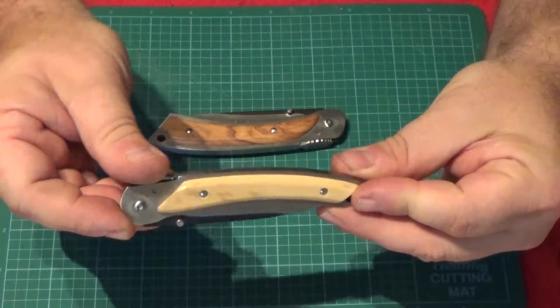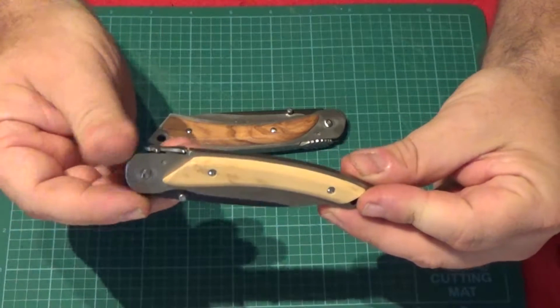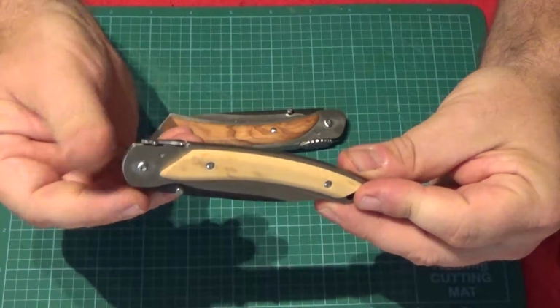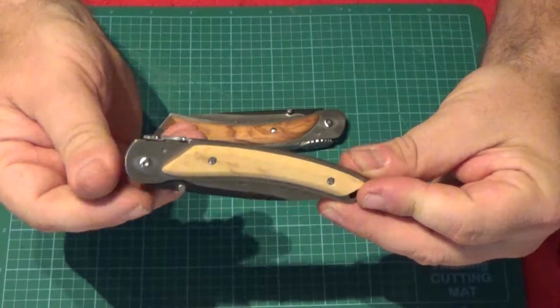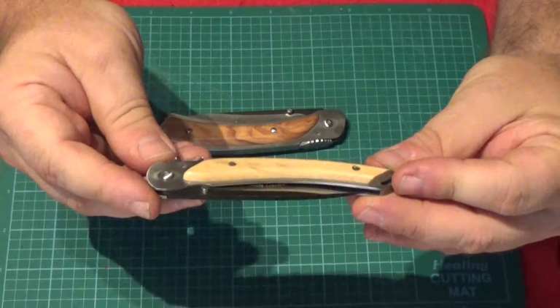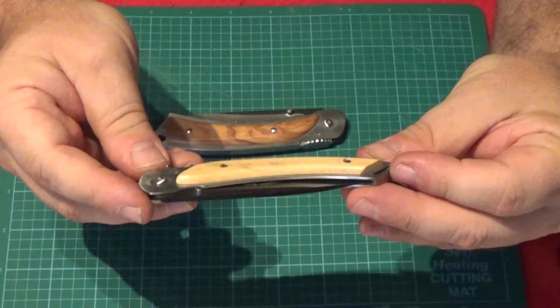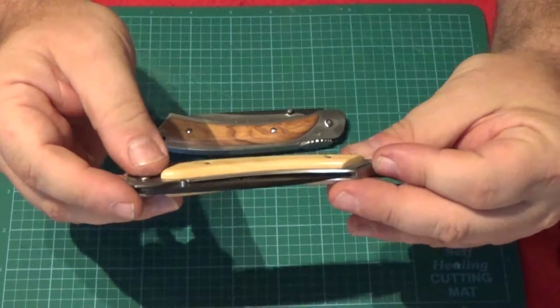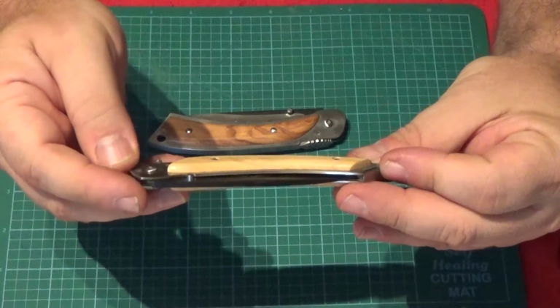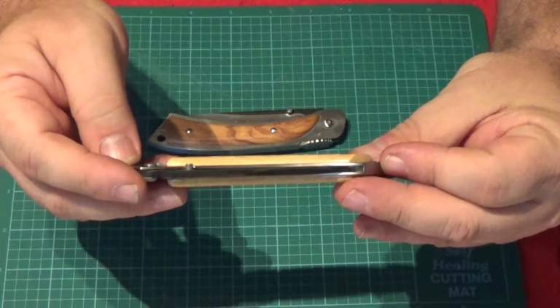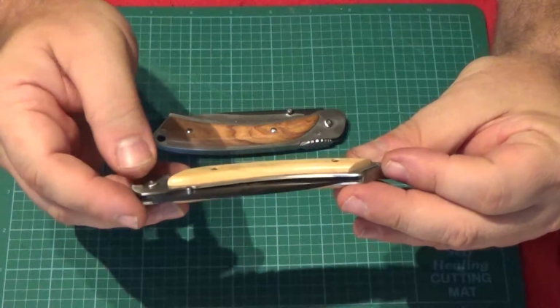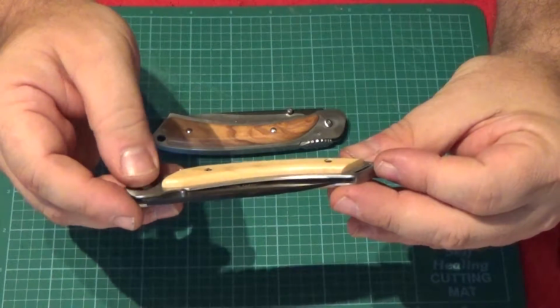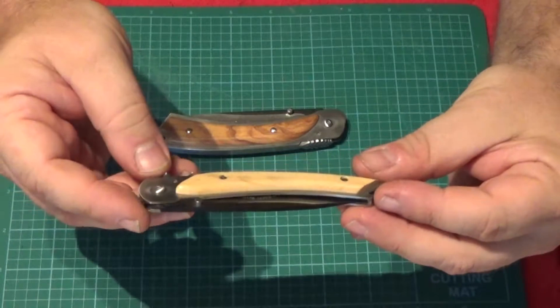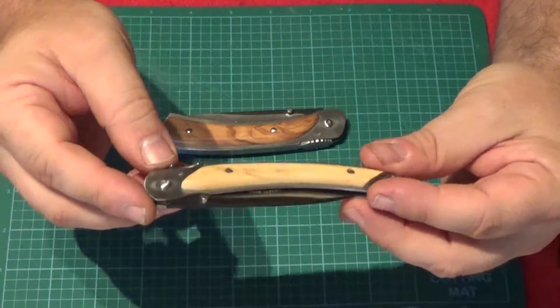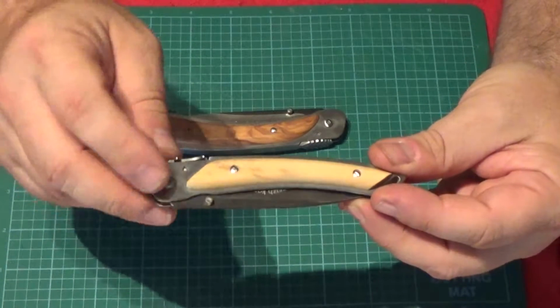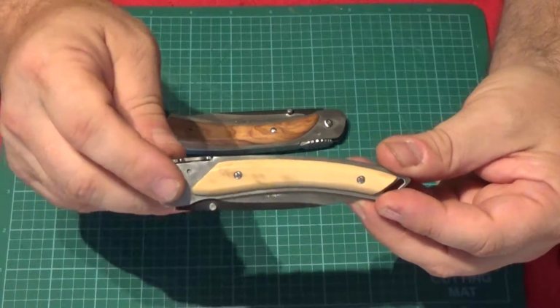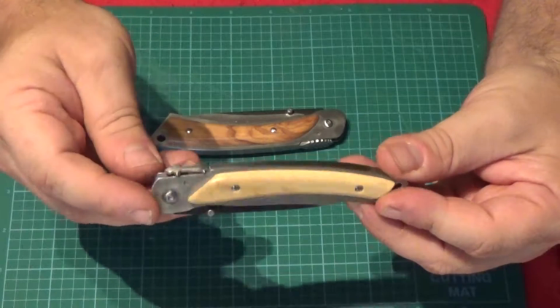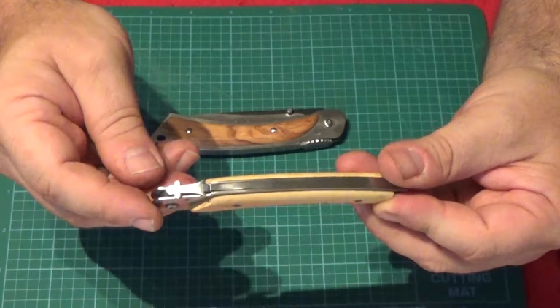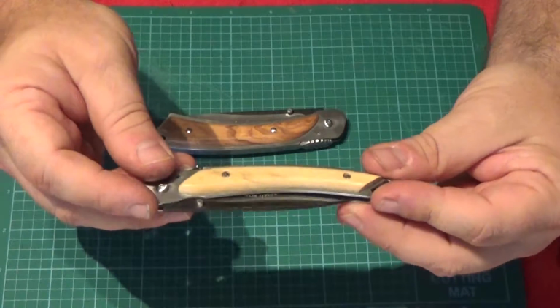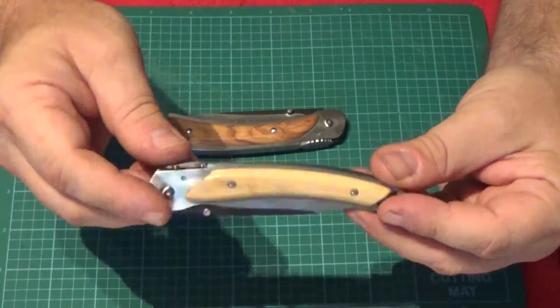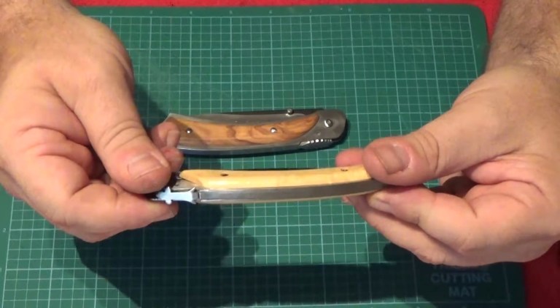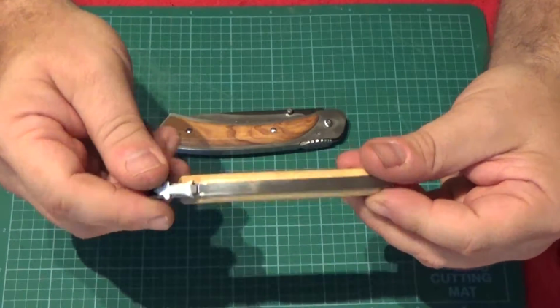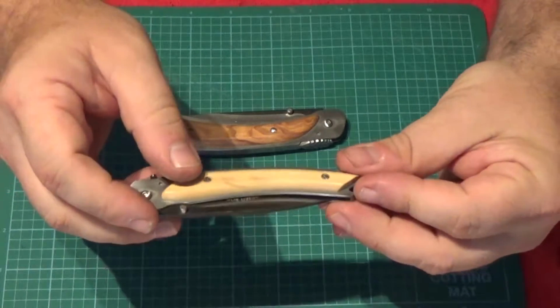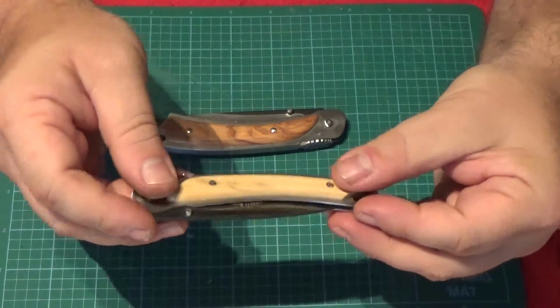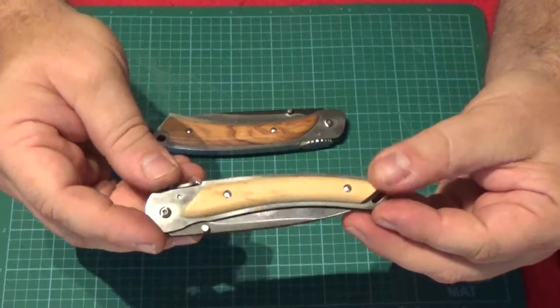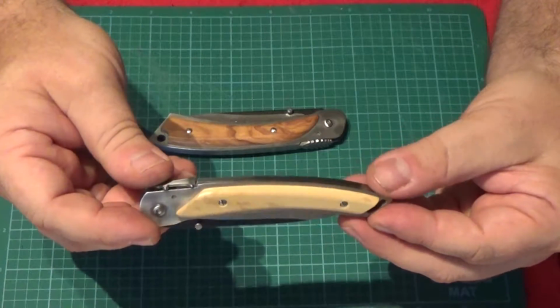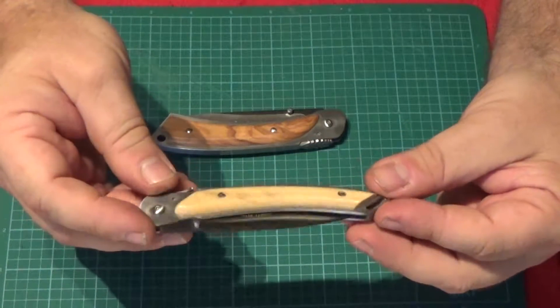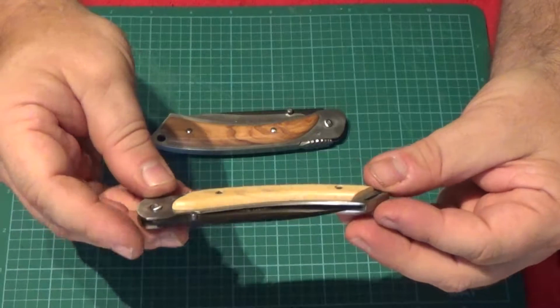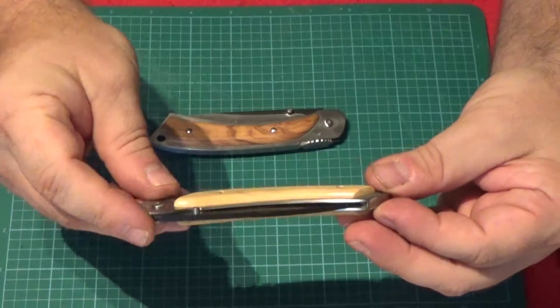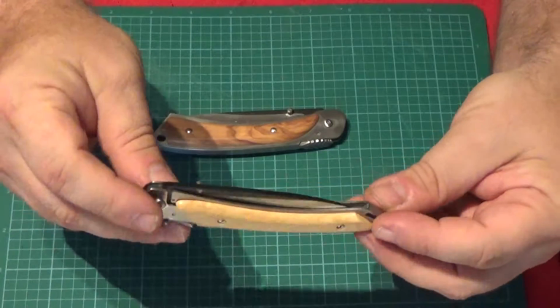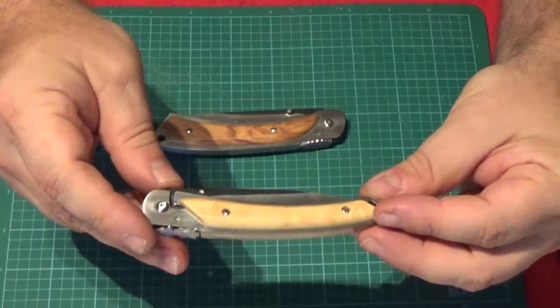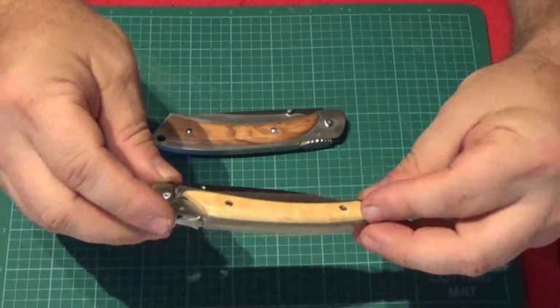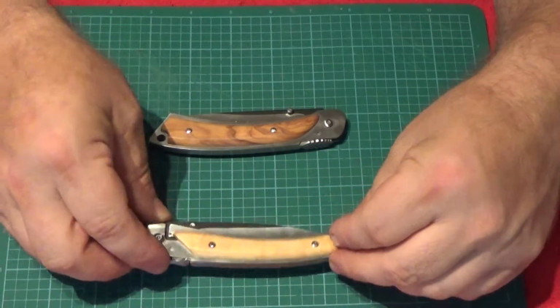They run around 50 or 60 euros. Assembled with allen head screws for the pivot and slotted screws for the handle scales. It's a nicely made liner lock in a slightly different pattern.